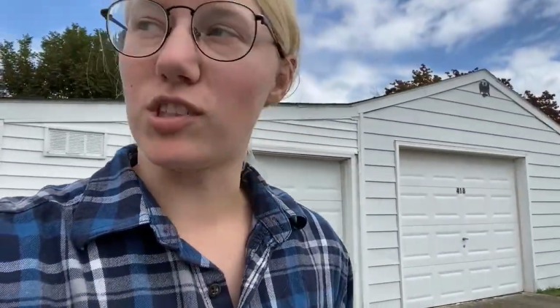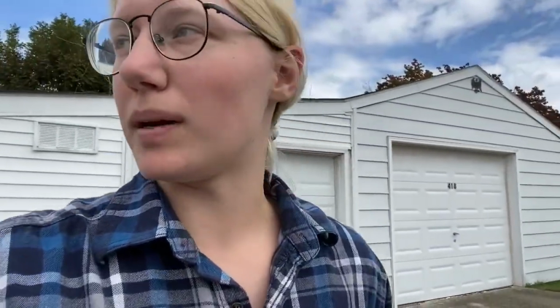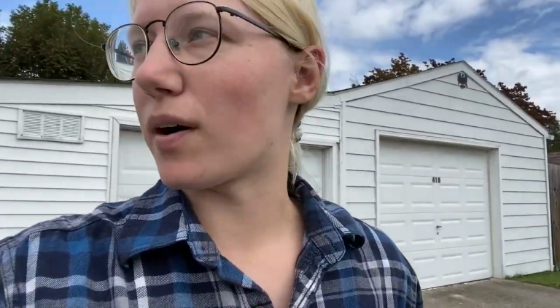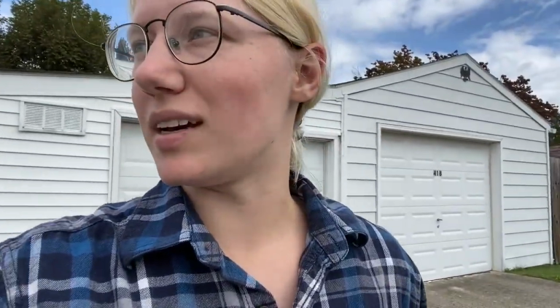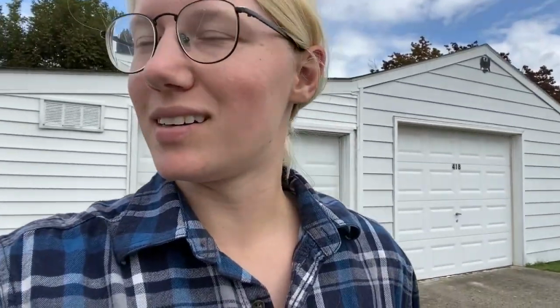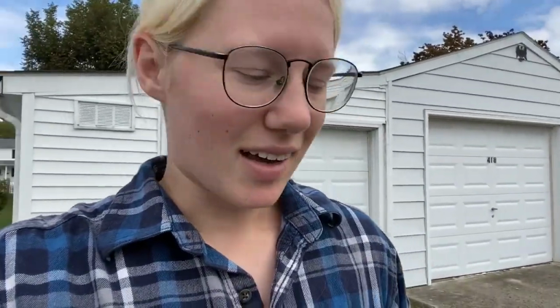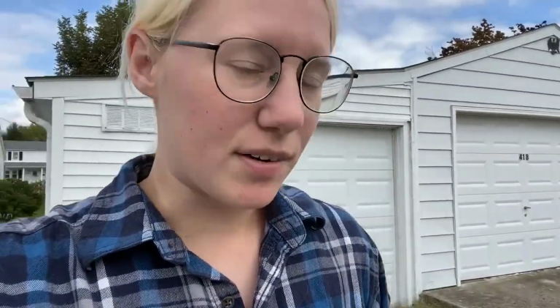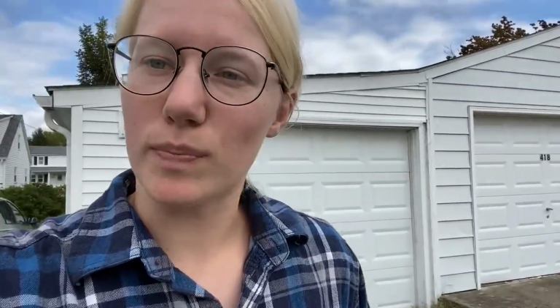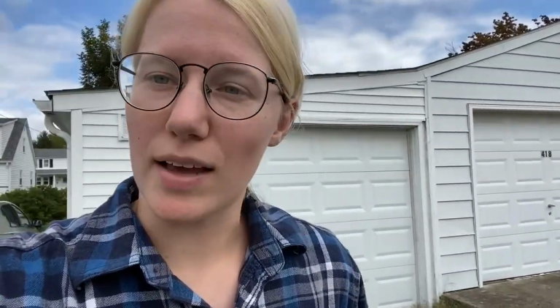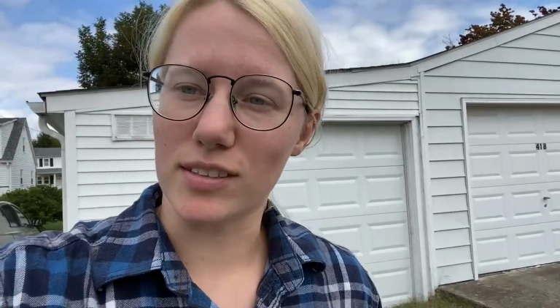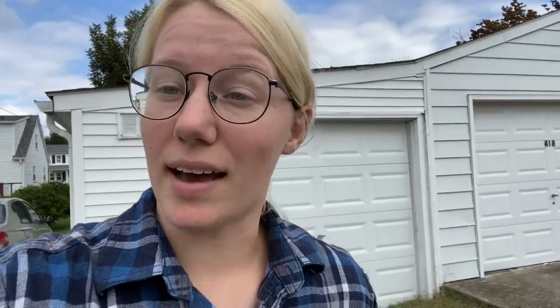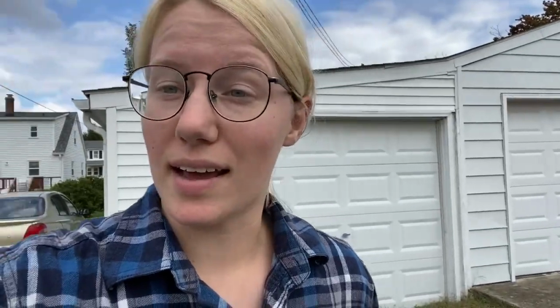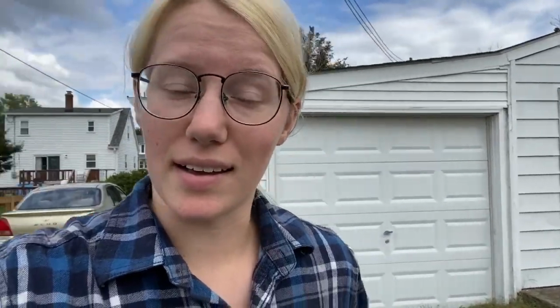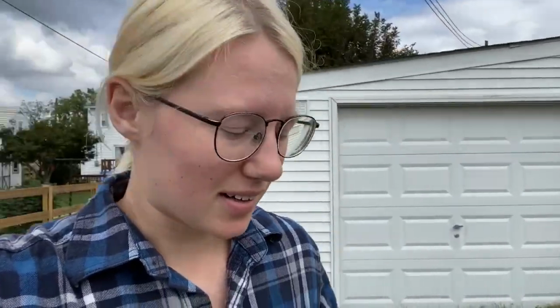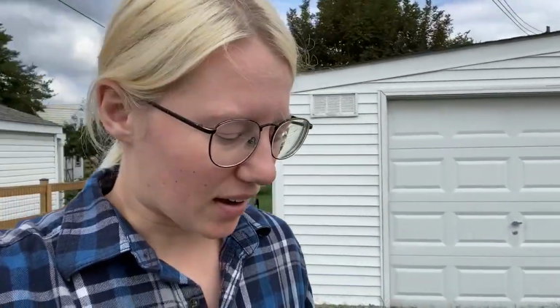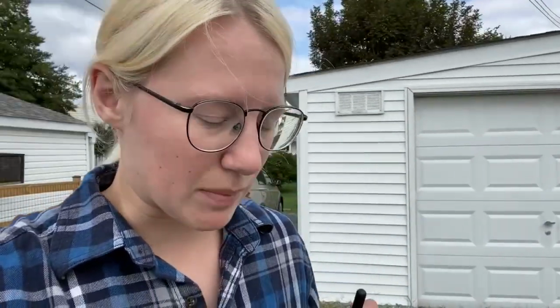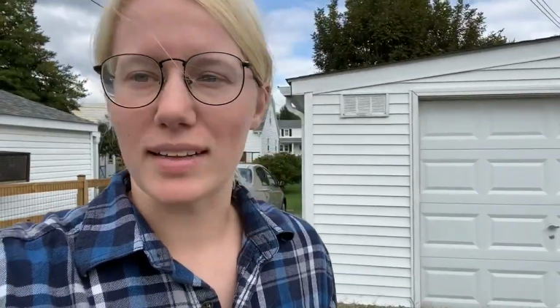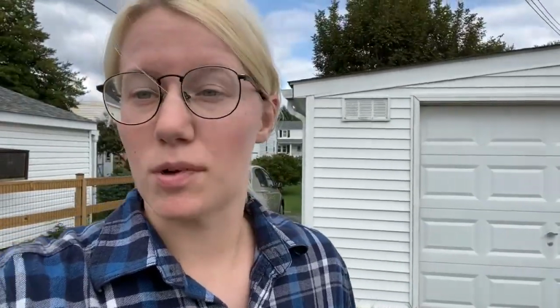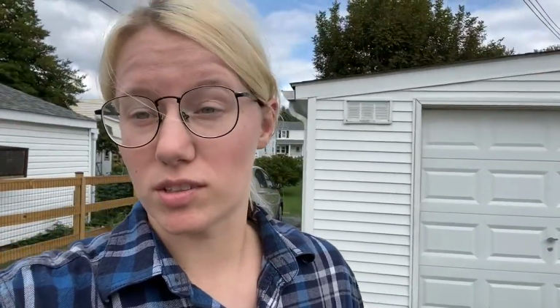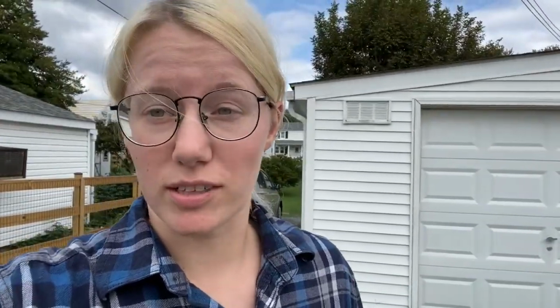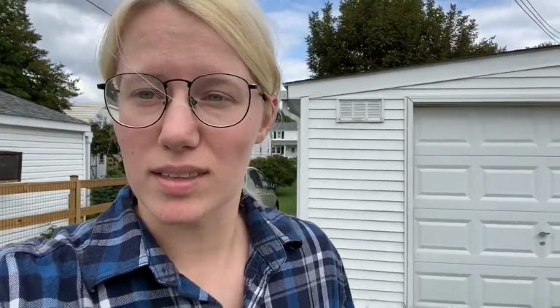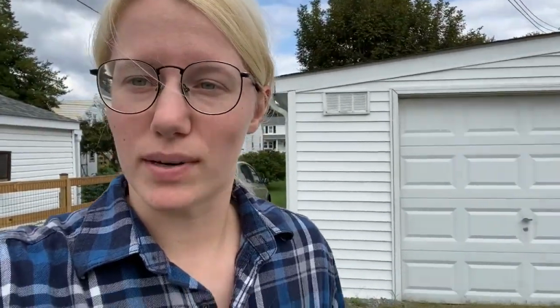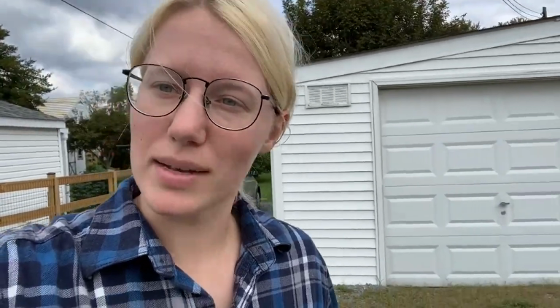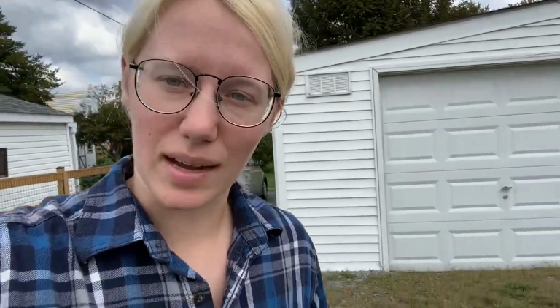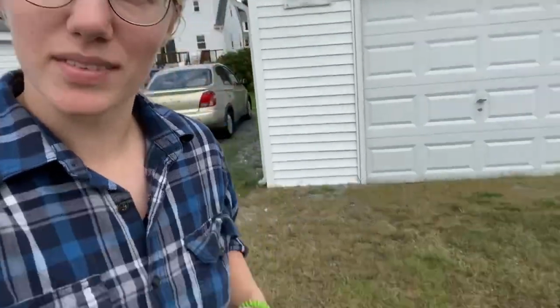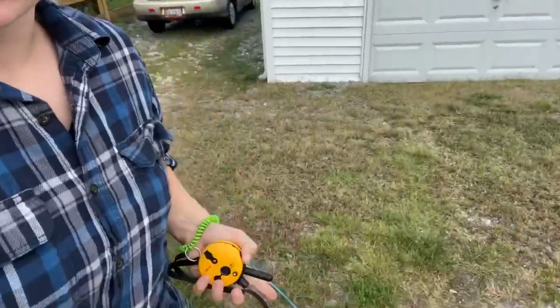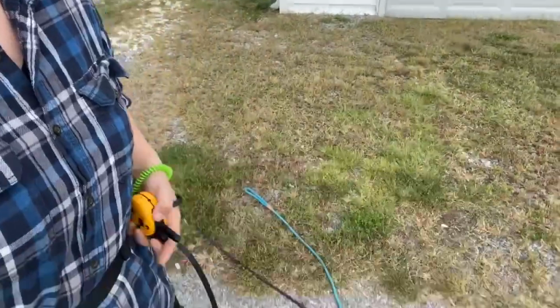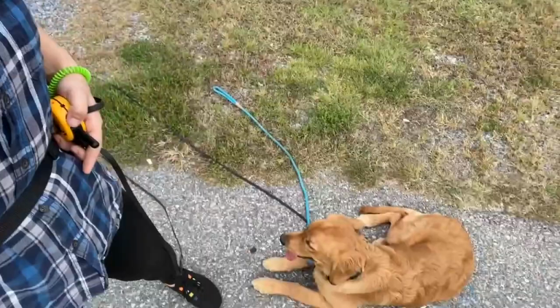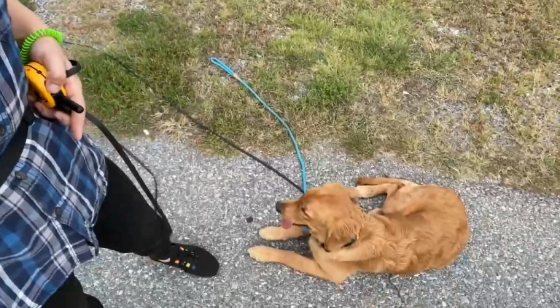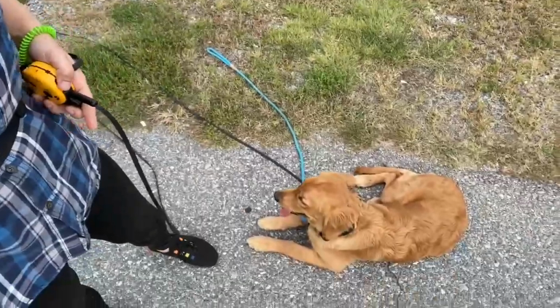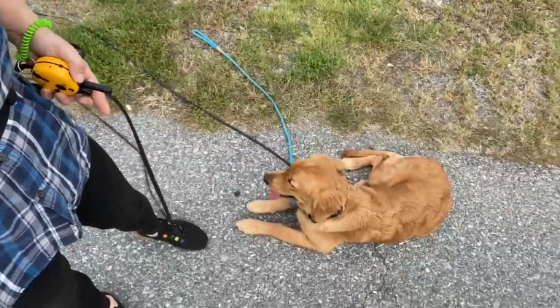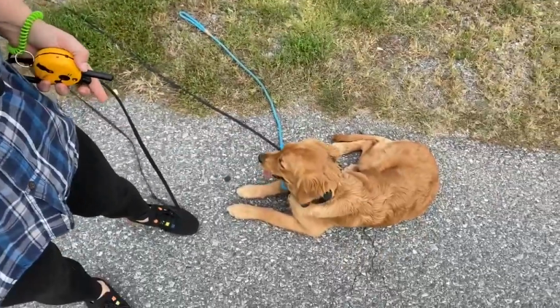Jumping, barking, nuisance behaviors, and an unstable mindset — we'll also disagree with those. But in the meantime, teaching these commands, teaching the recall.